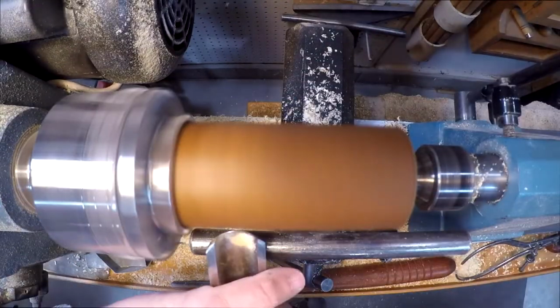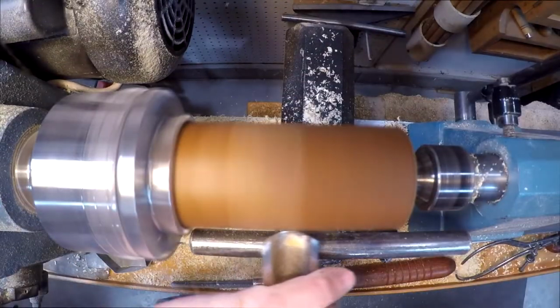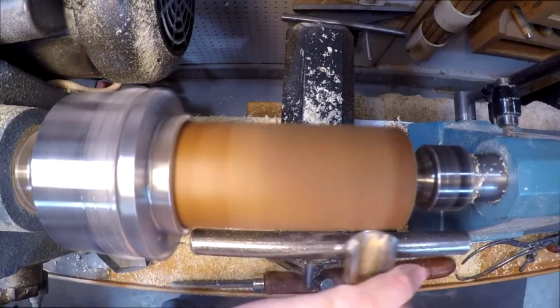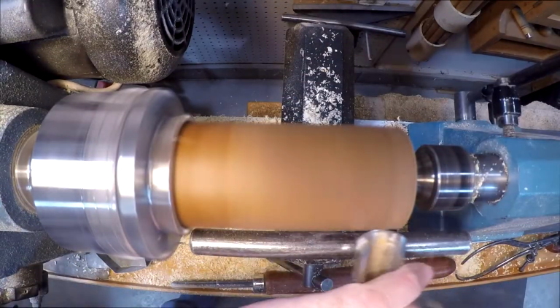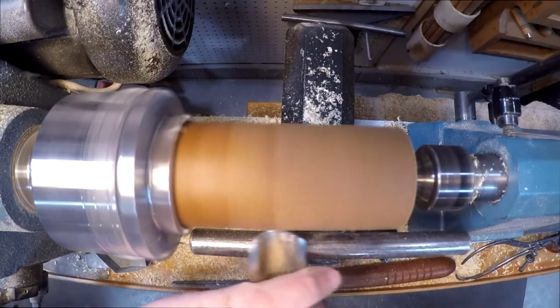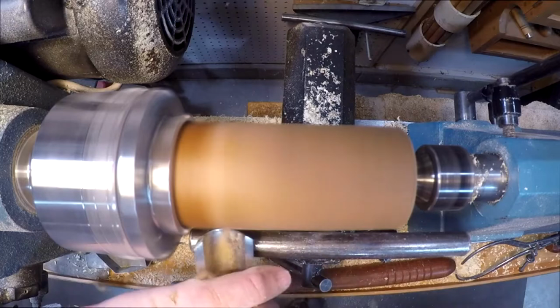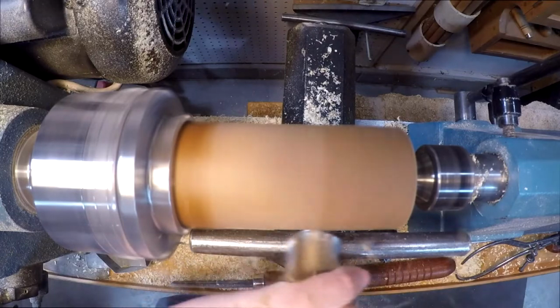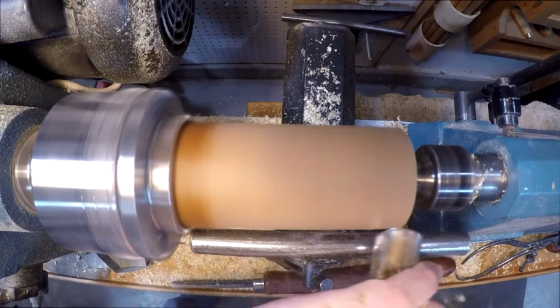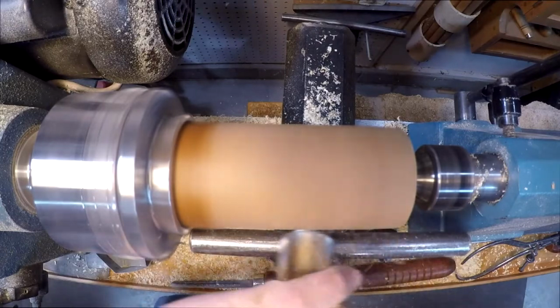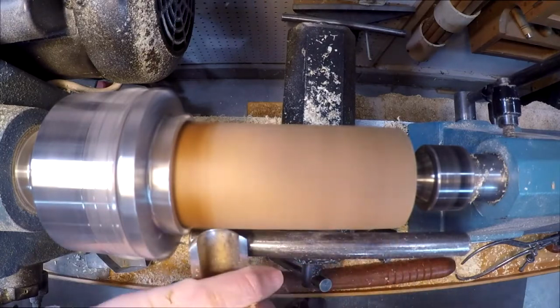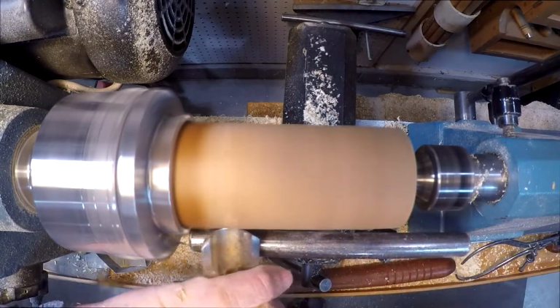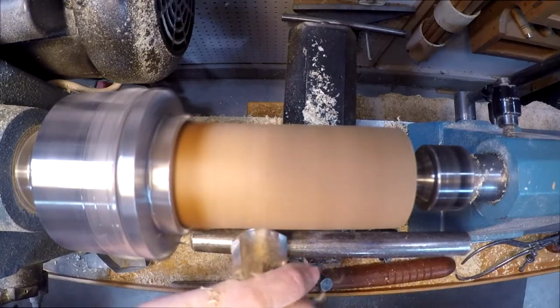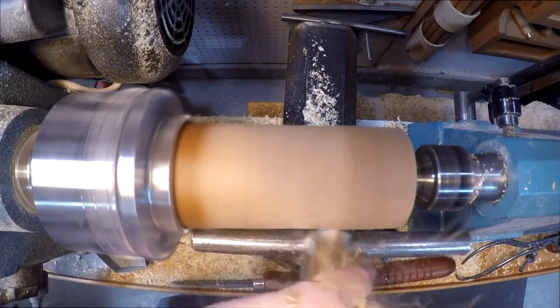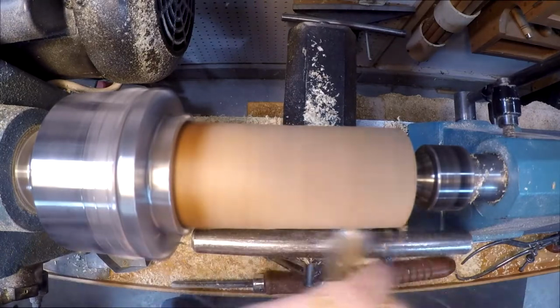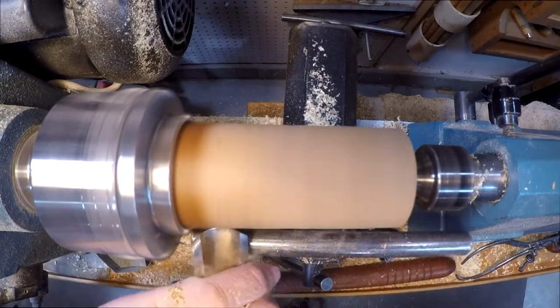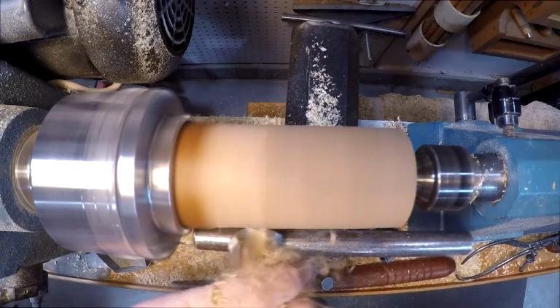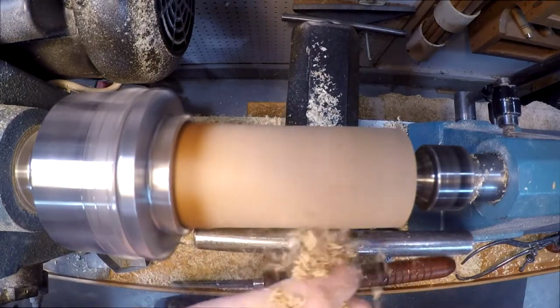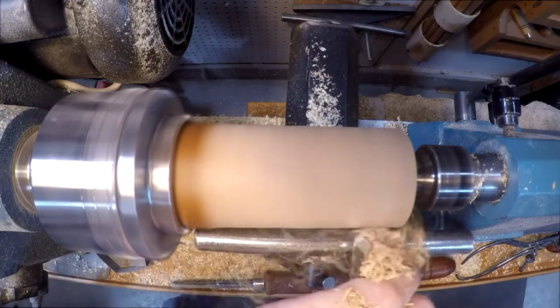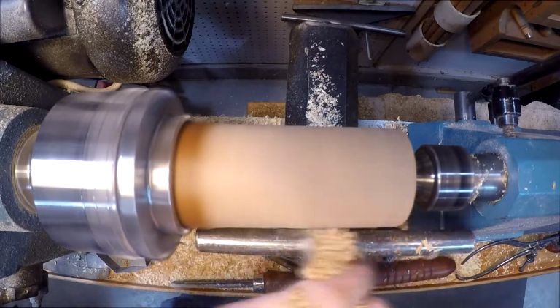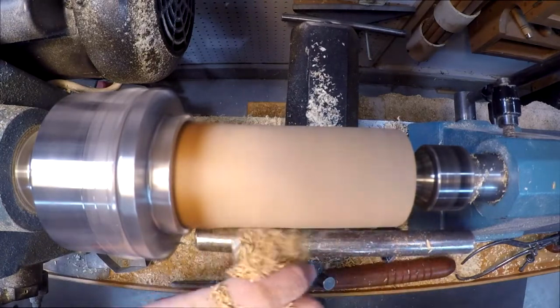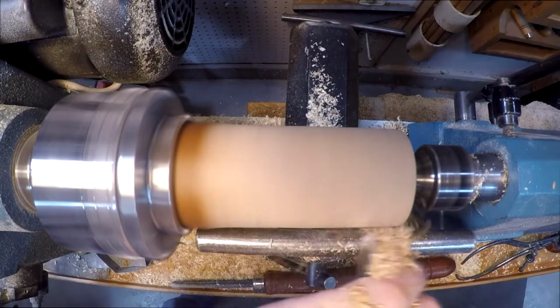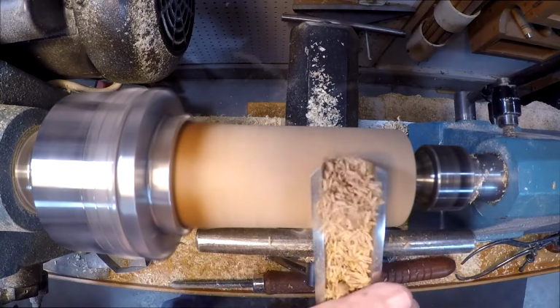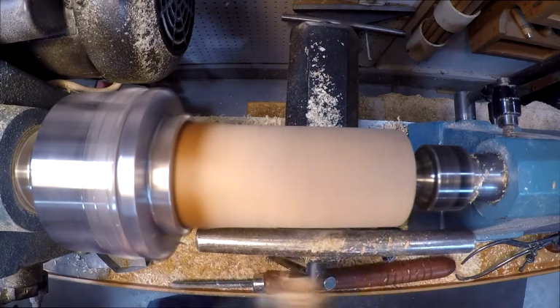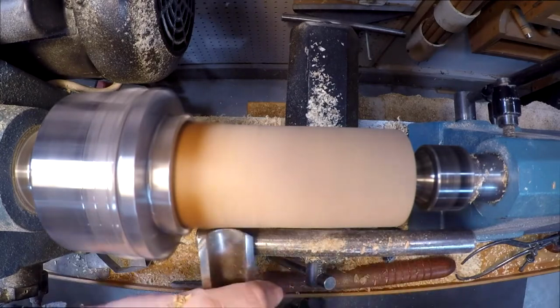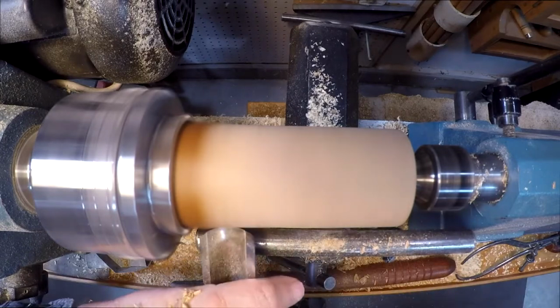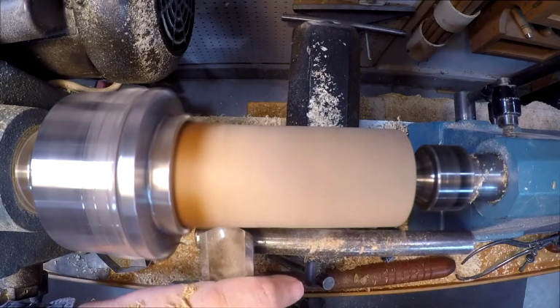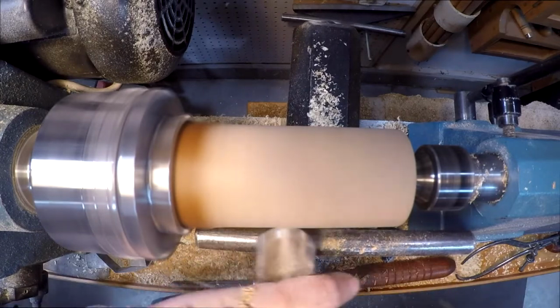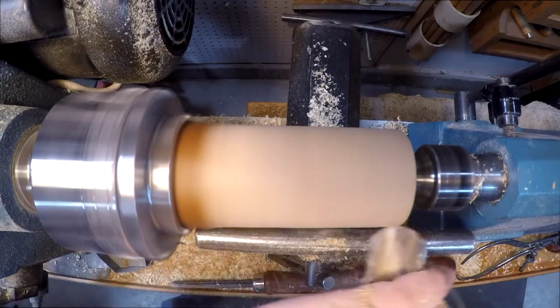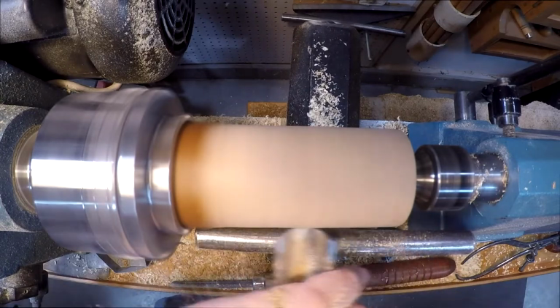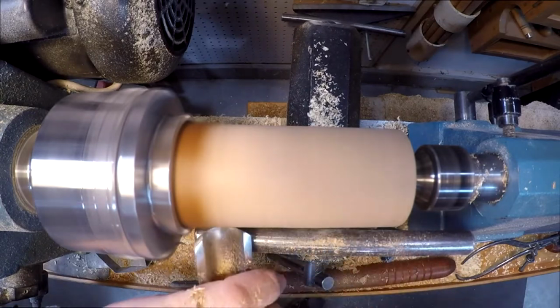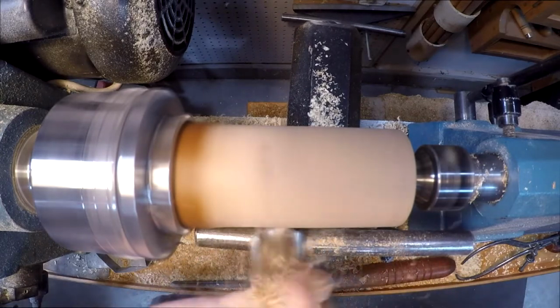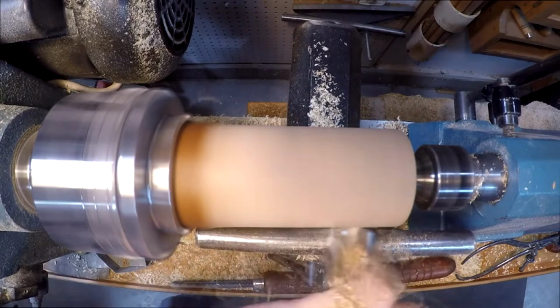Now I'll take my roughing gouge and turn this octagon into a cylinder. Here I'll check to see if it's round. Nope, I got a little more to do.